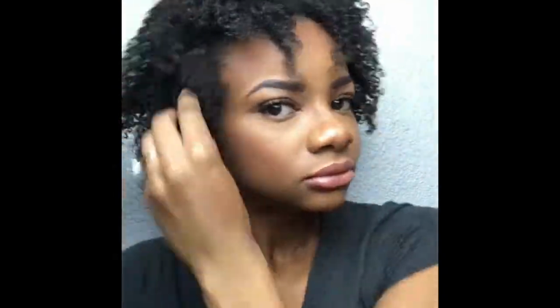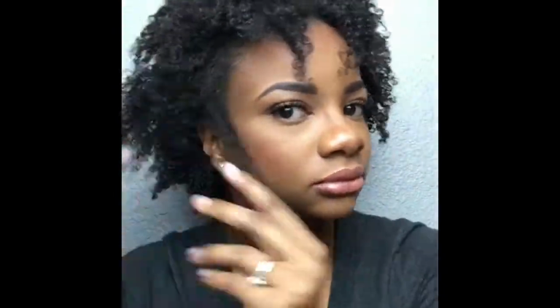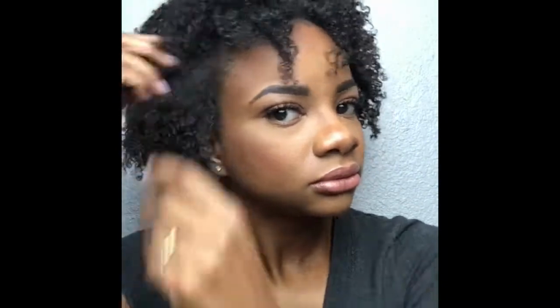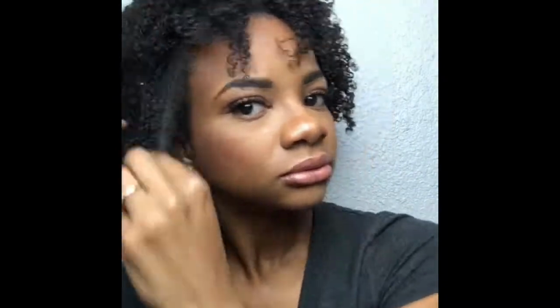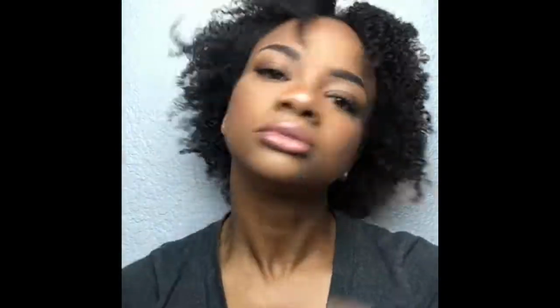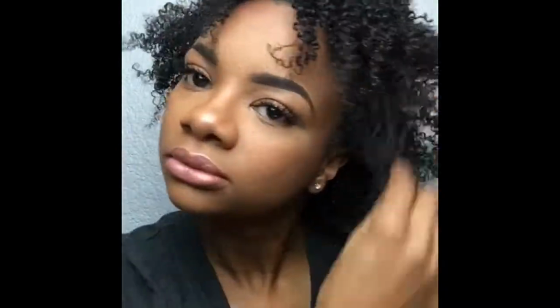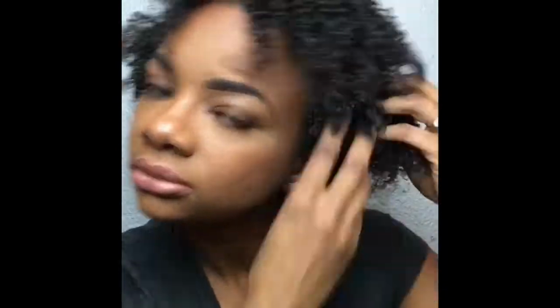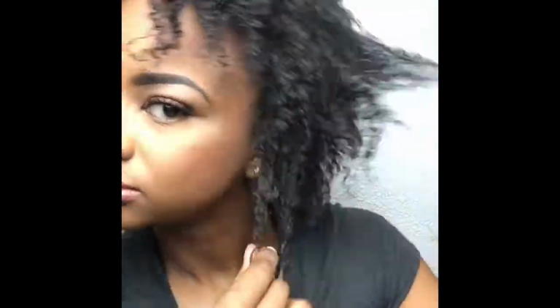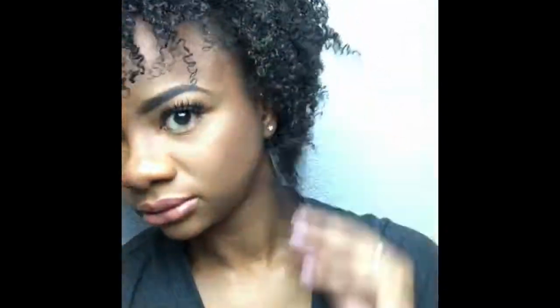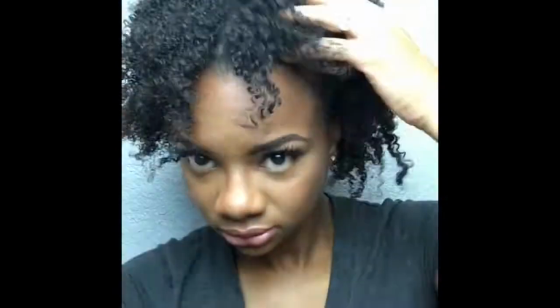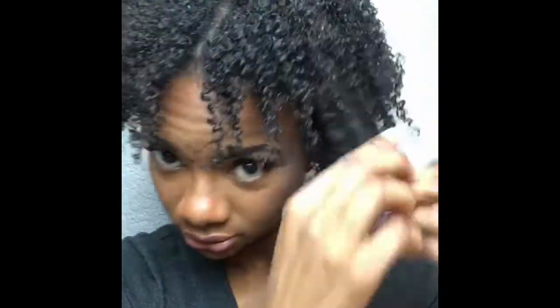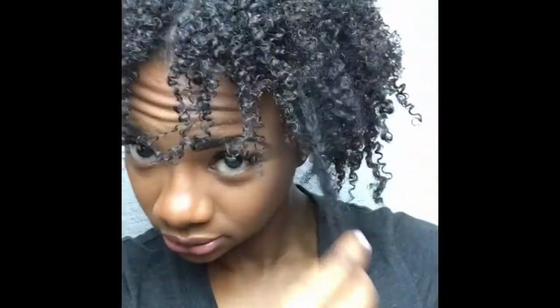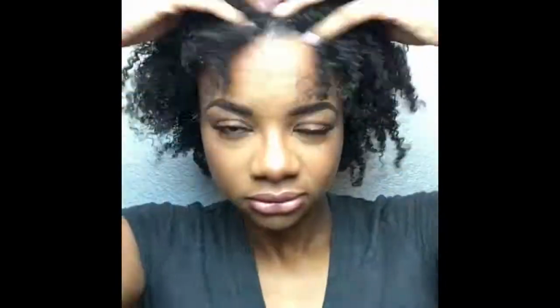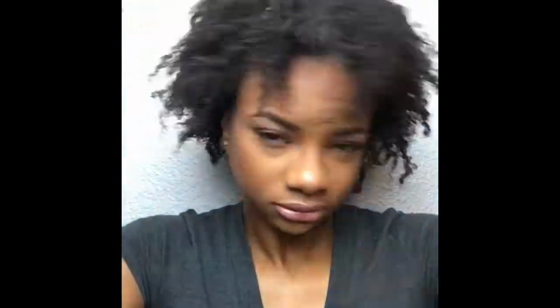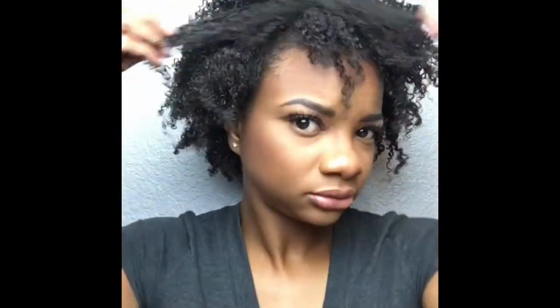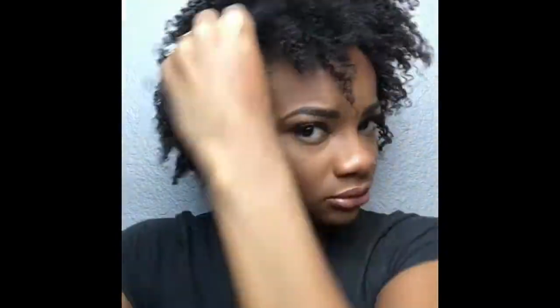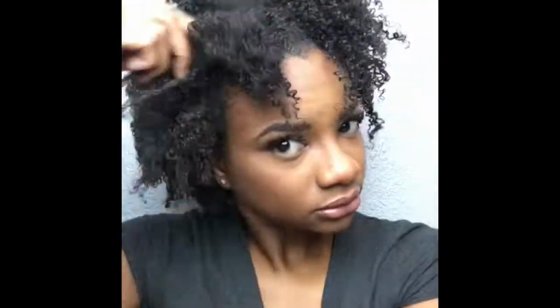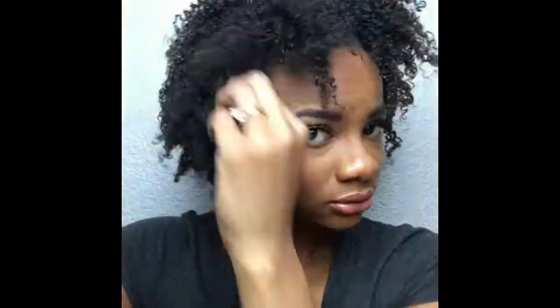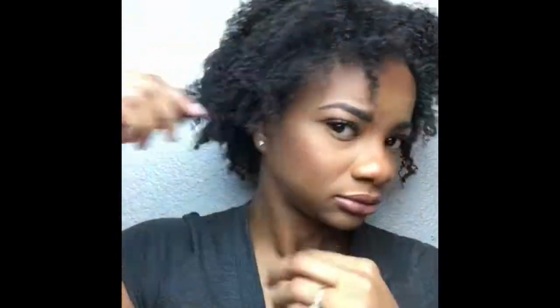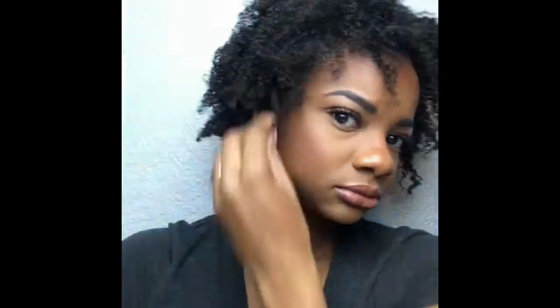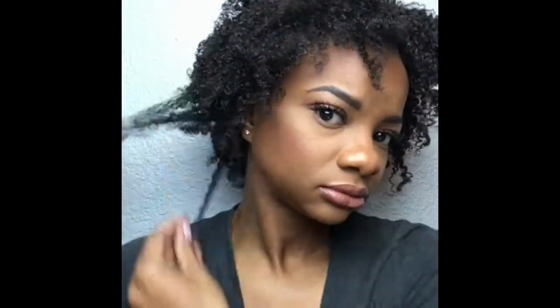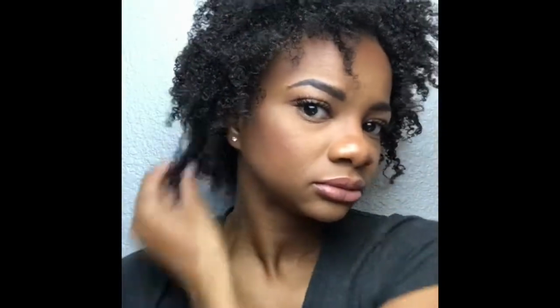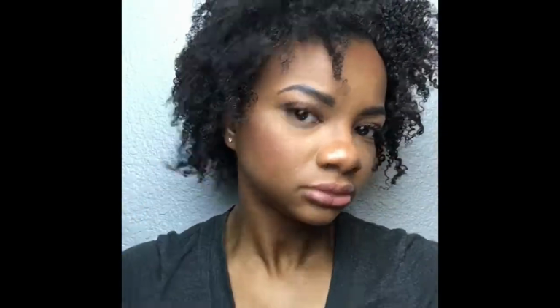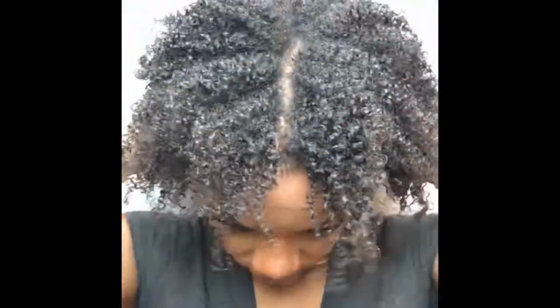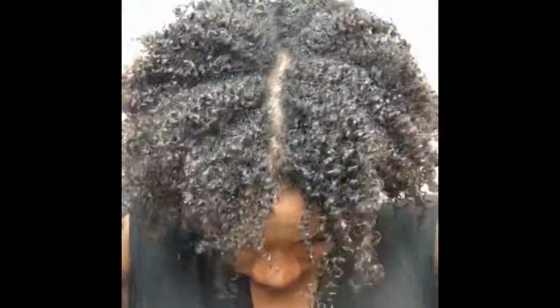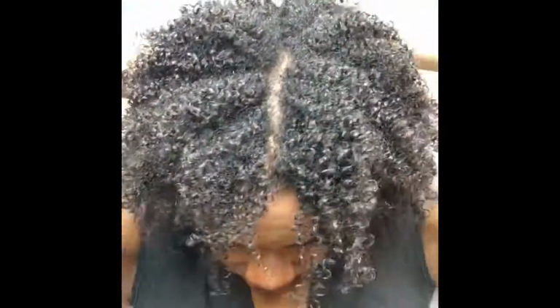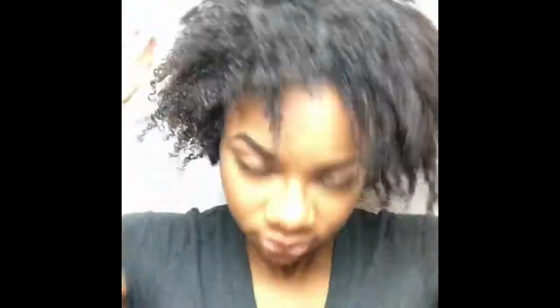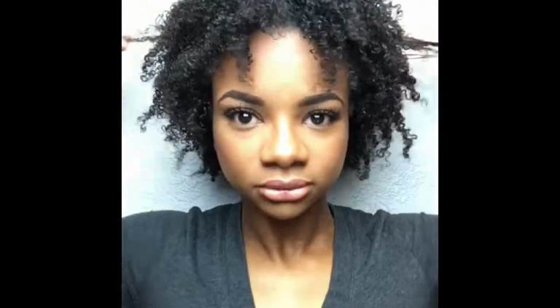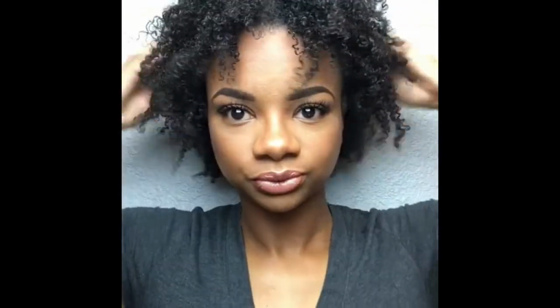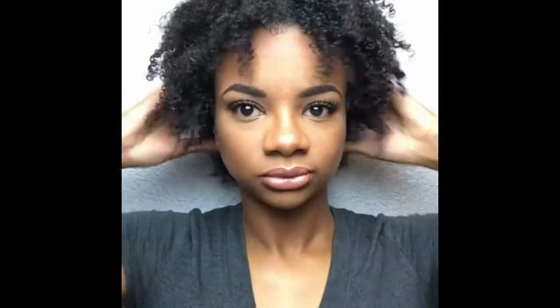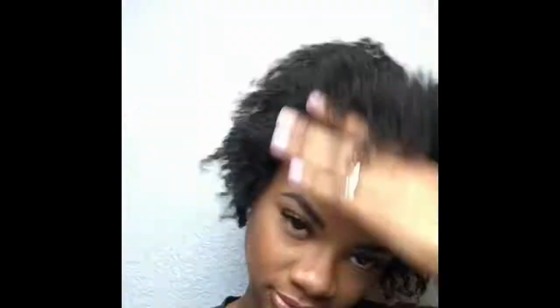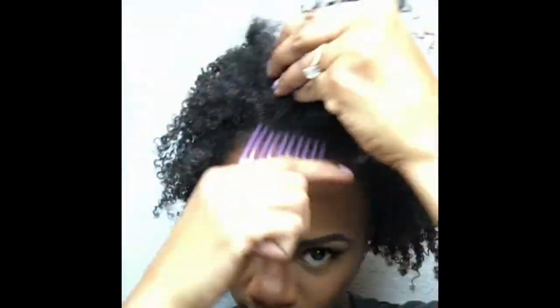This is it all out of the twists. I'm just making sure I got everything because sometimes I miss a couple. Then I'm gonna grab my pick and lift the roots to get rid of these parts.